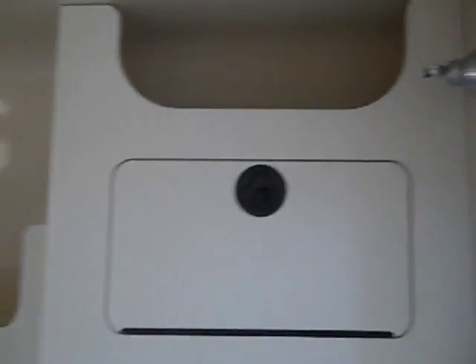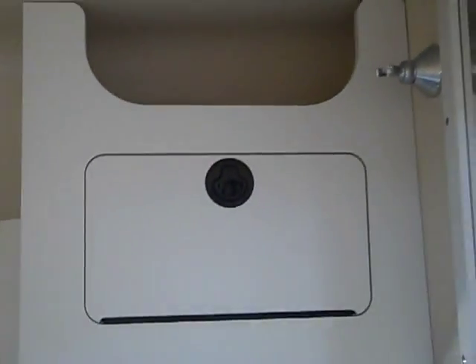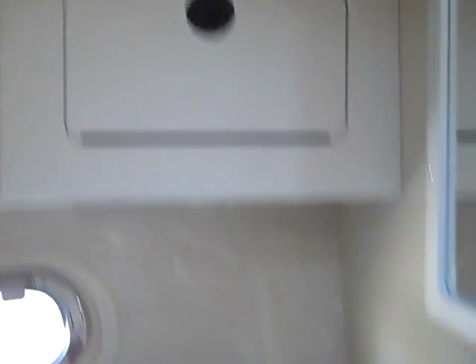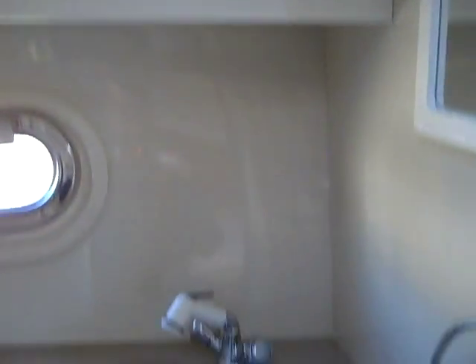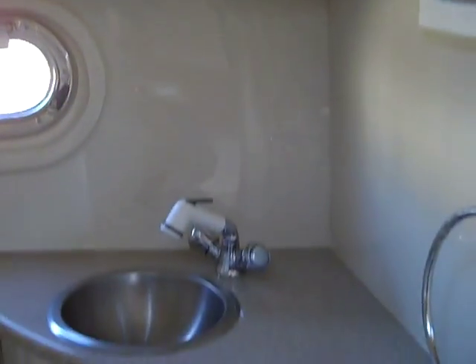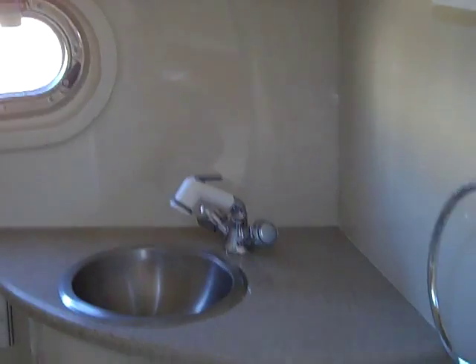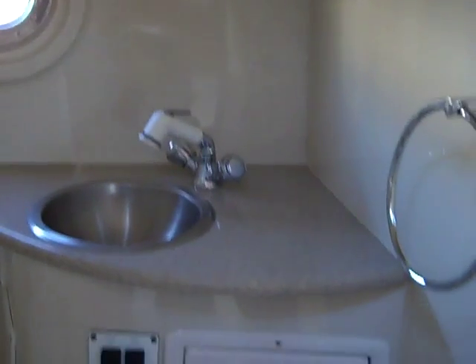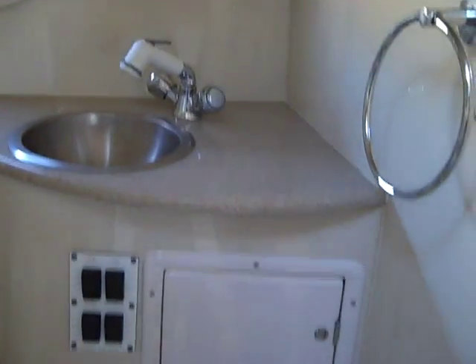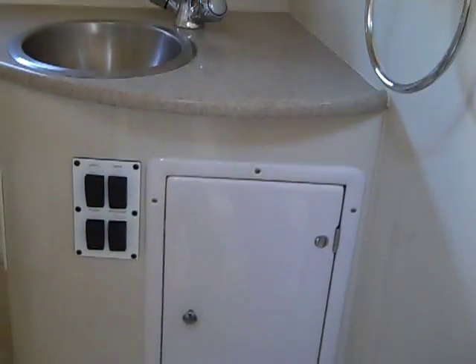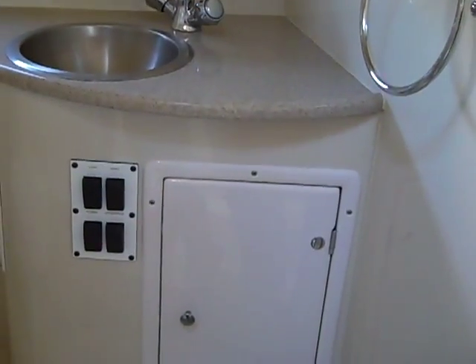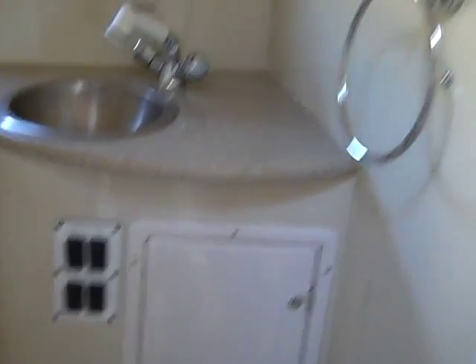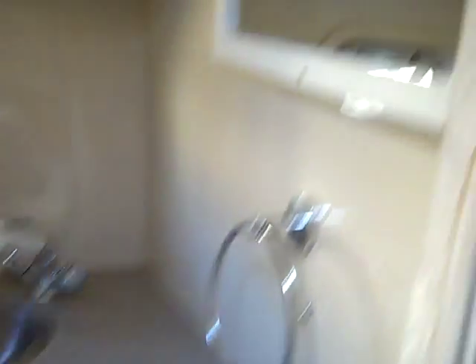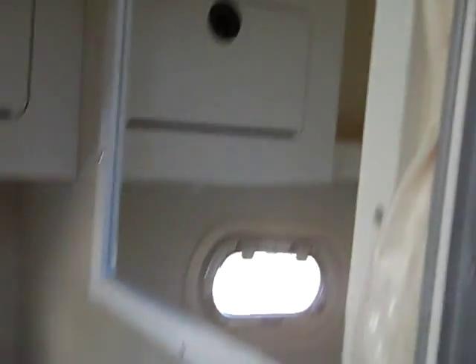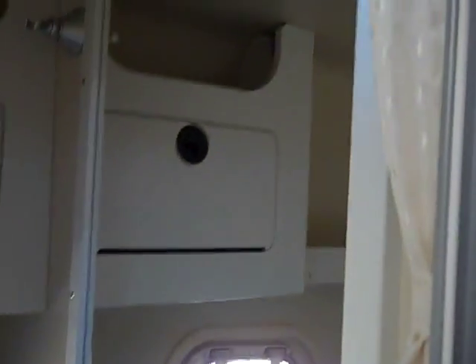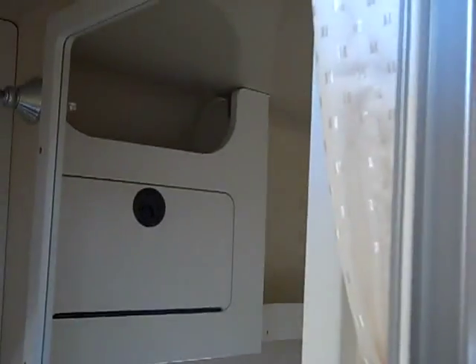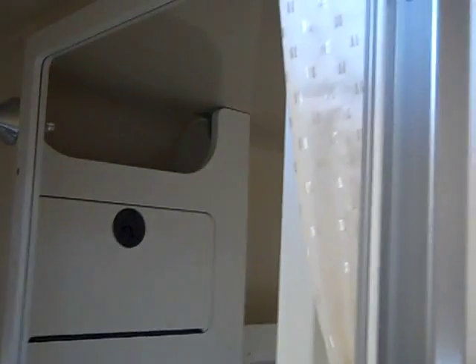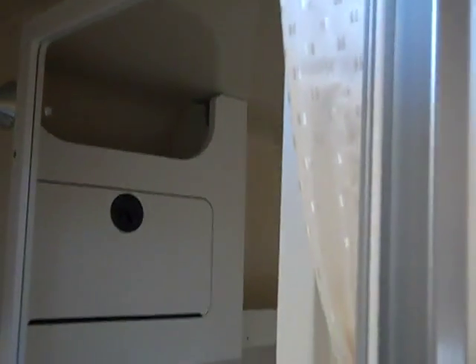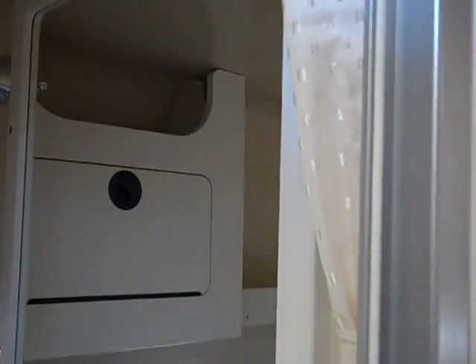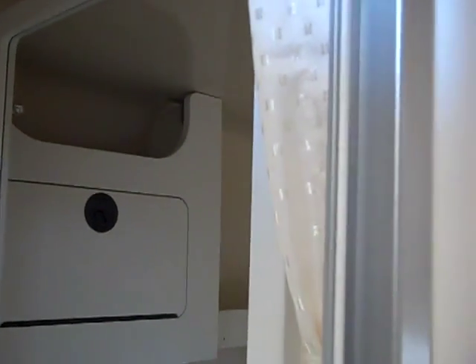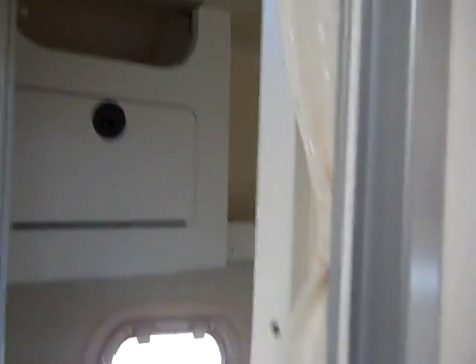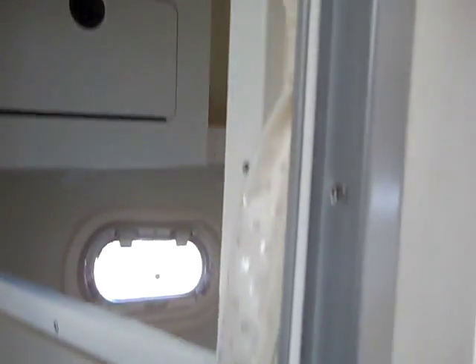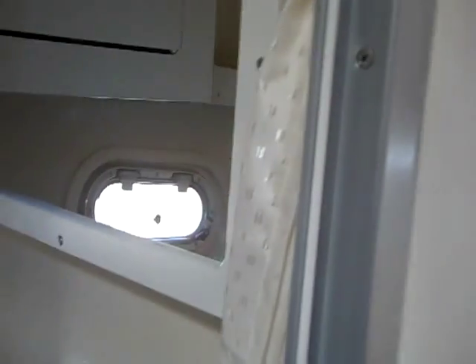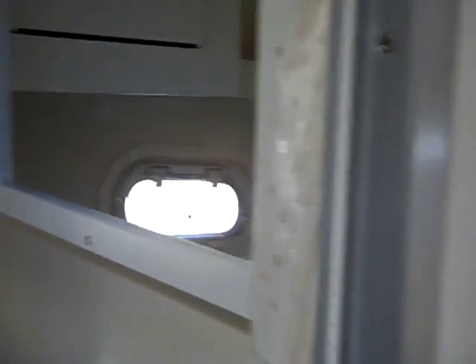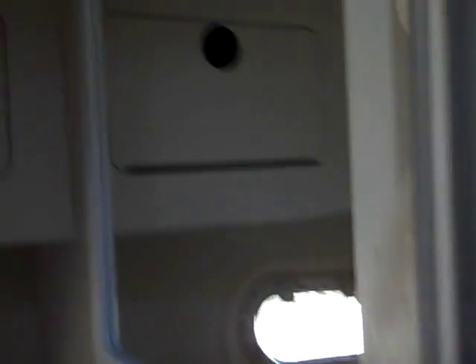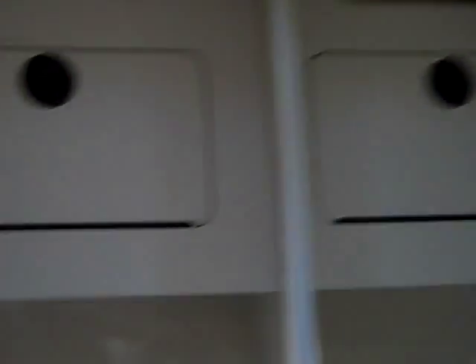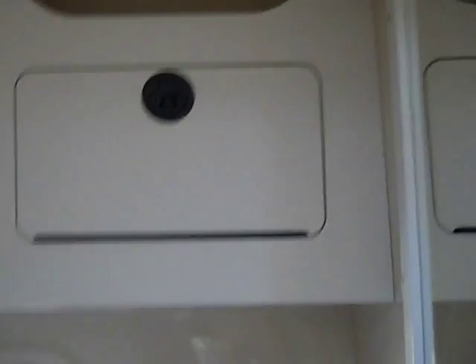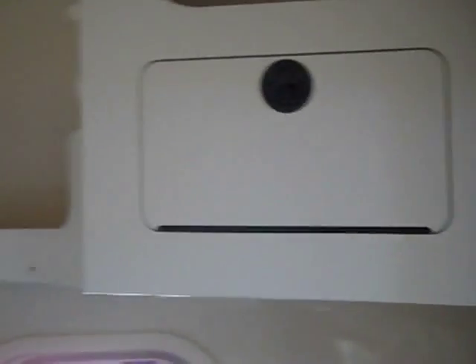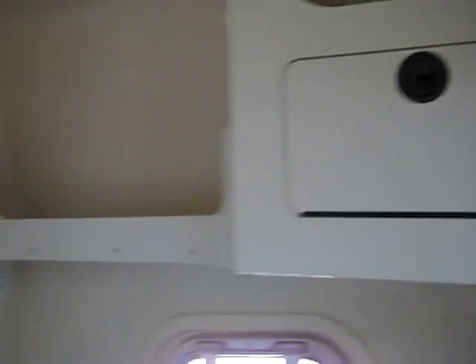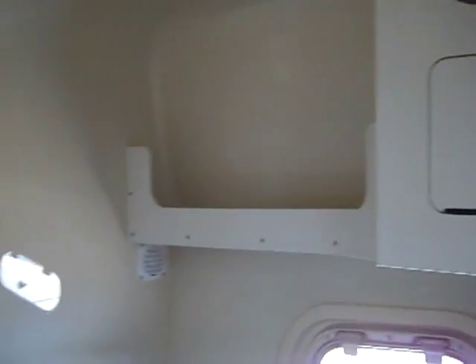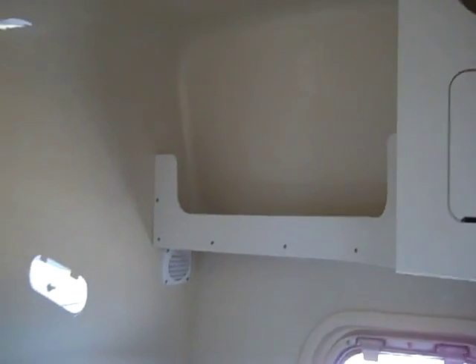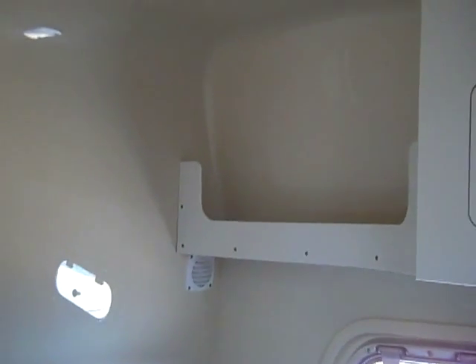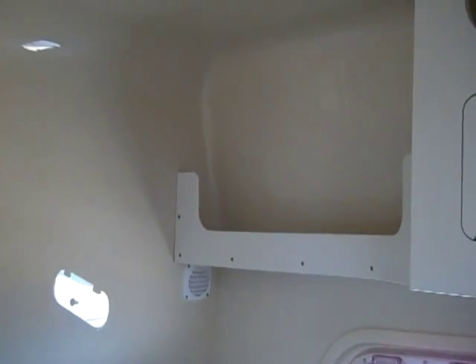The marine head has plenty of storage above the sink and storage below the sink. There's a shower curtain for when this converts into a shower. It's a very big, roomy marine head.